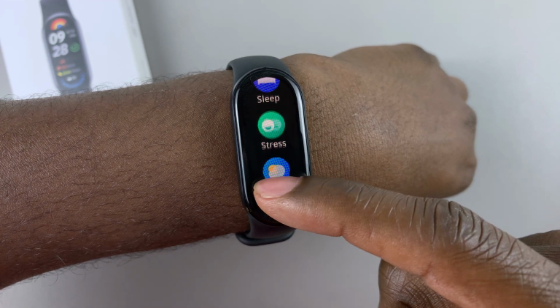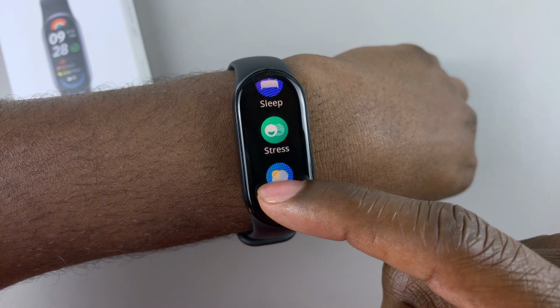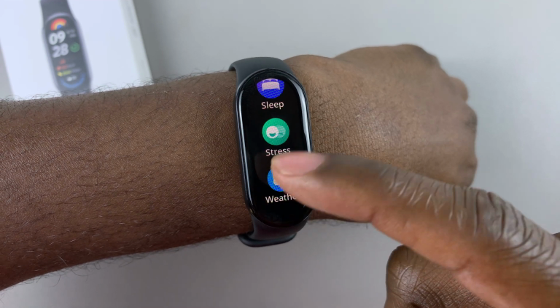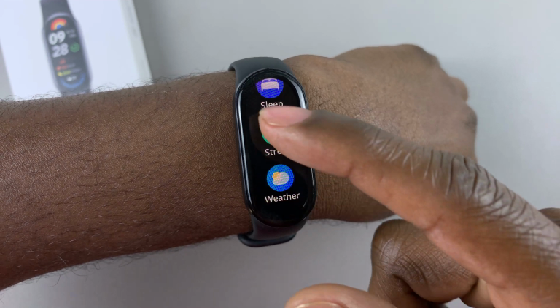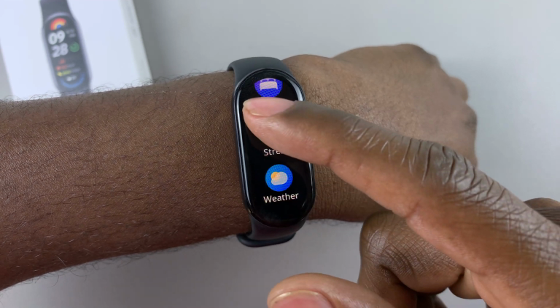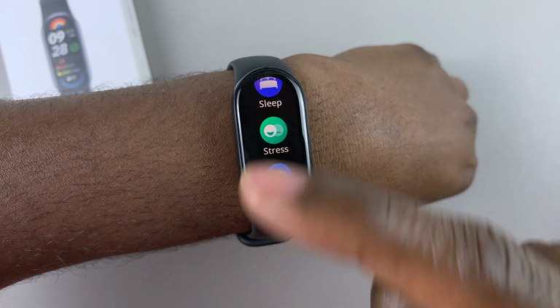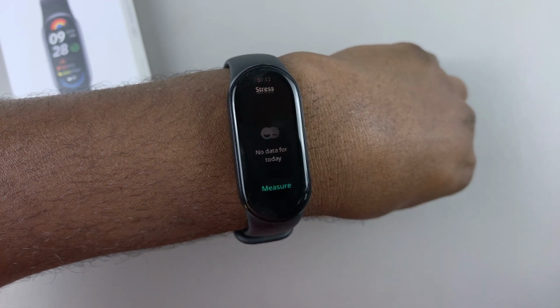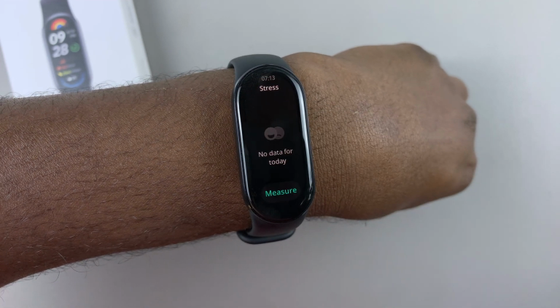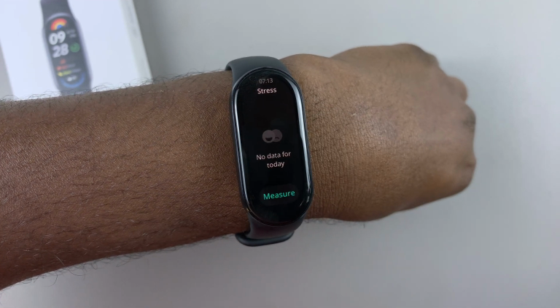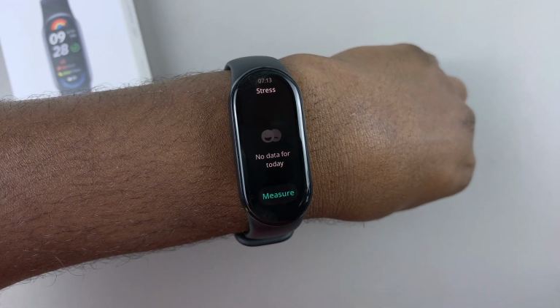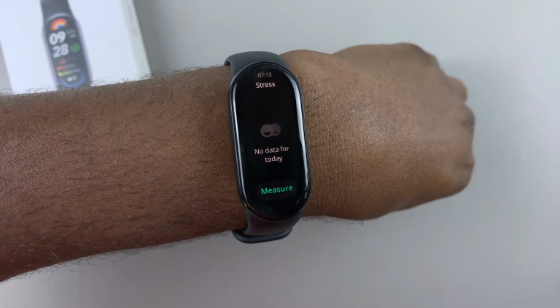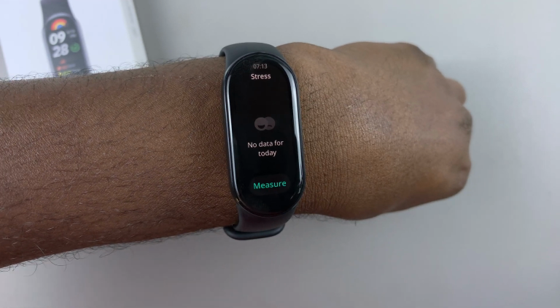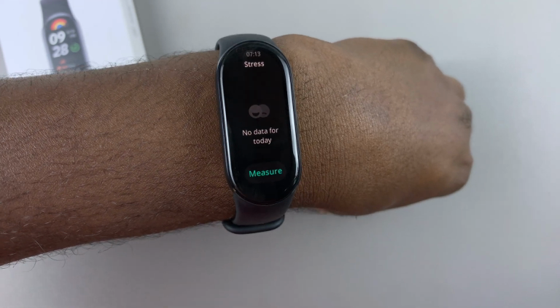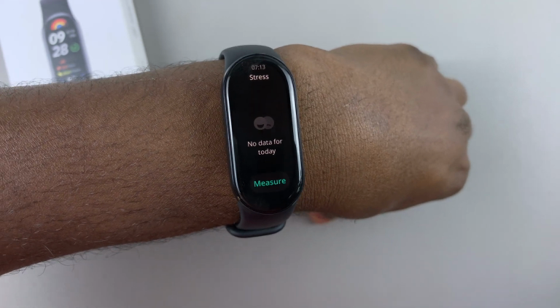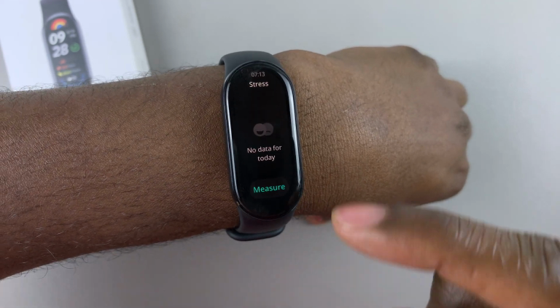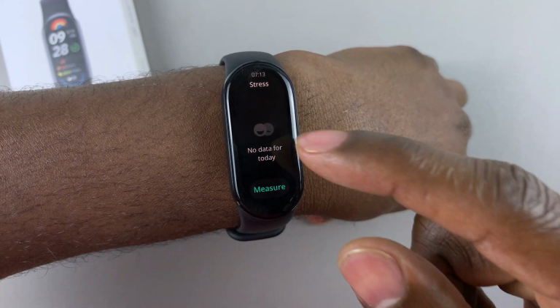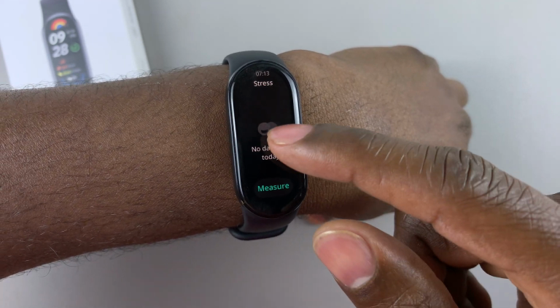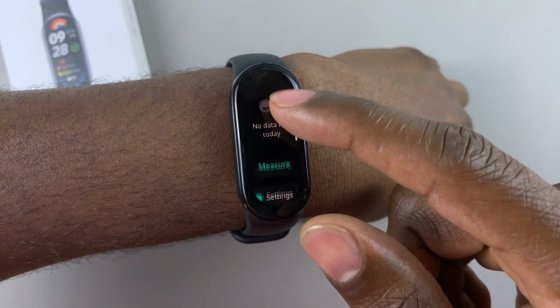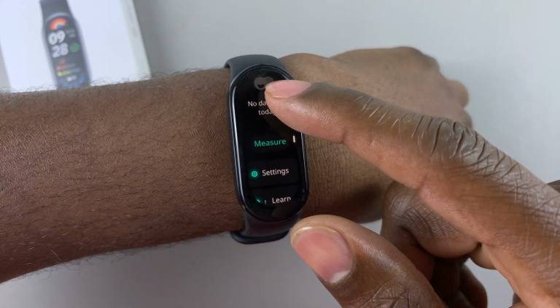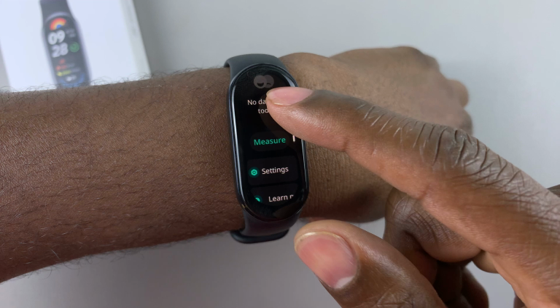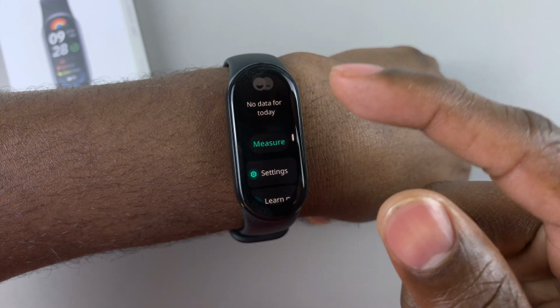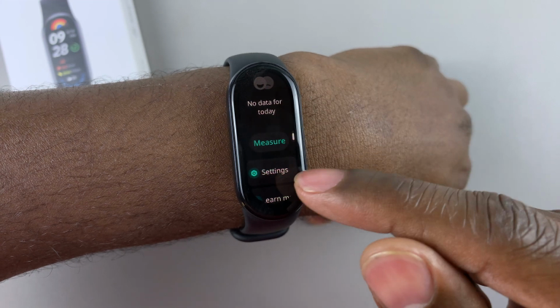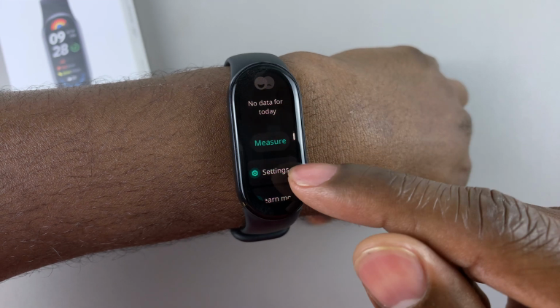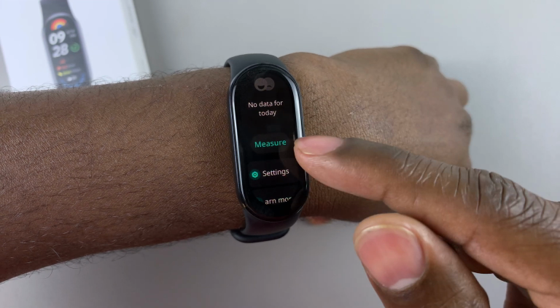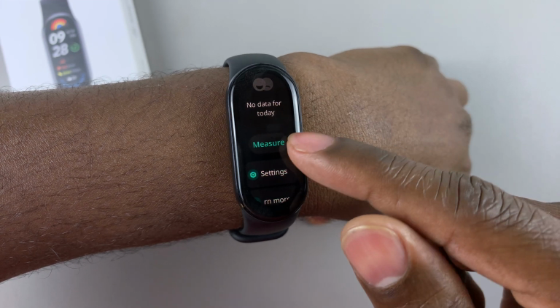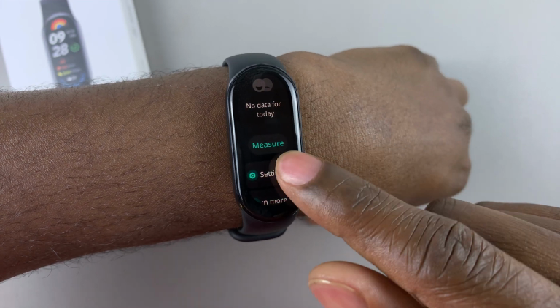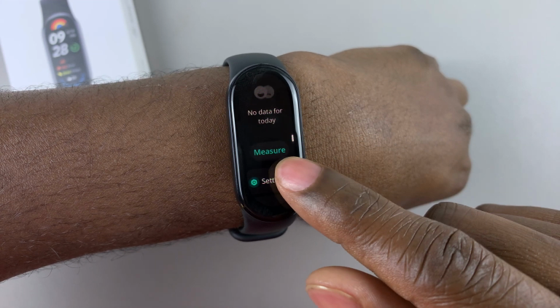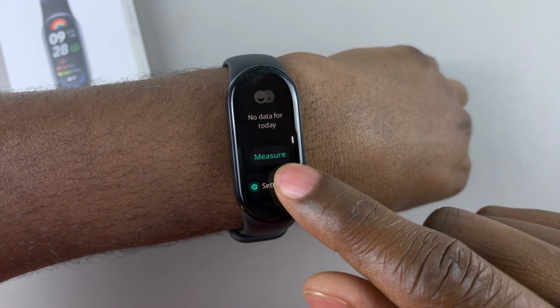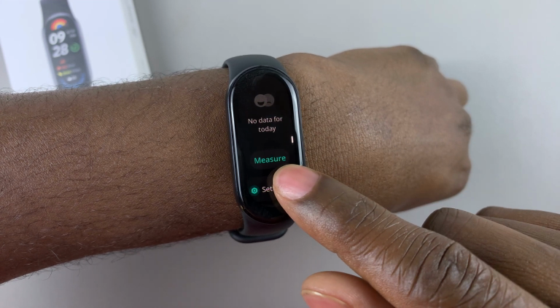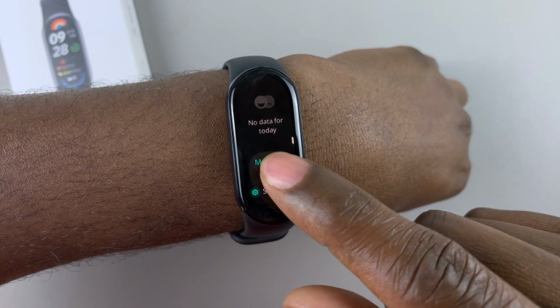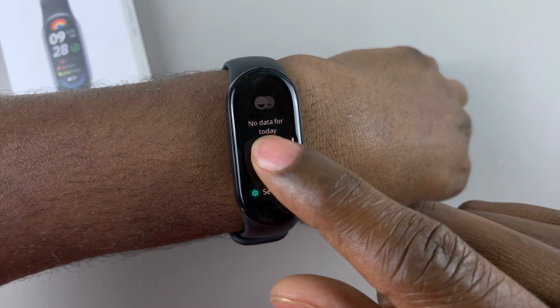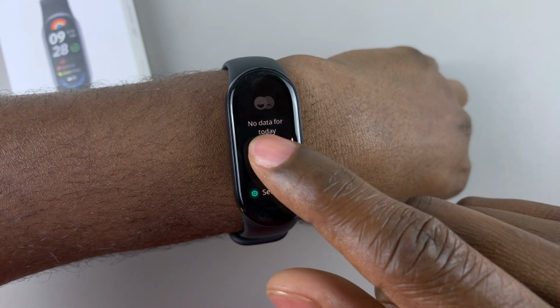Here it is. Tap on it. And then to begin measuring, tap on the option measure.